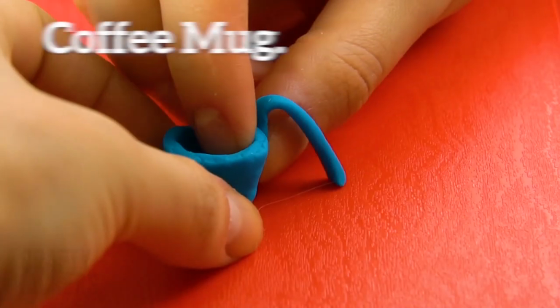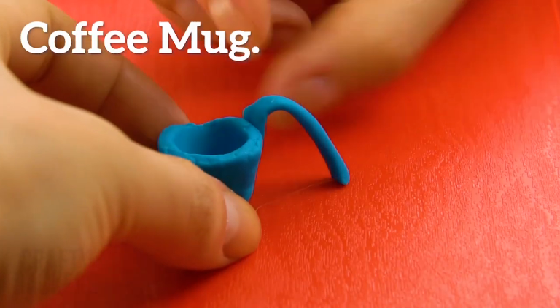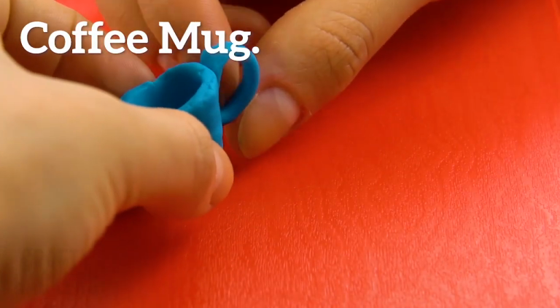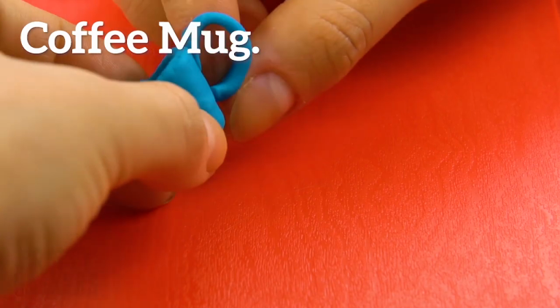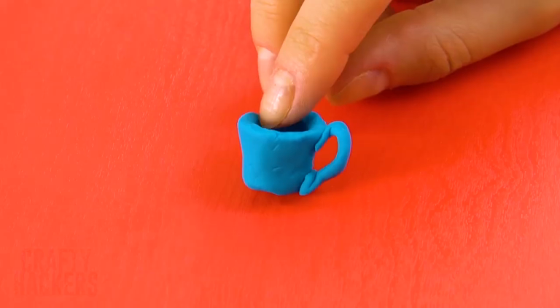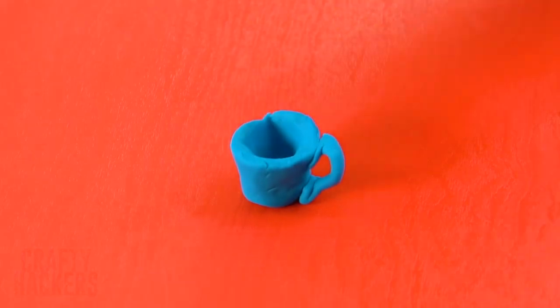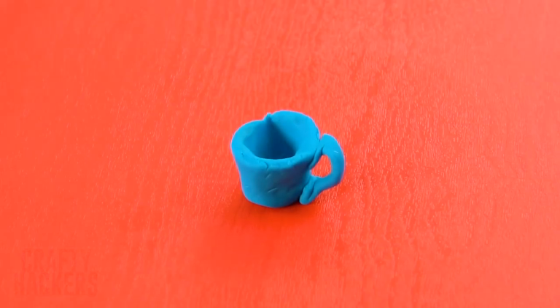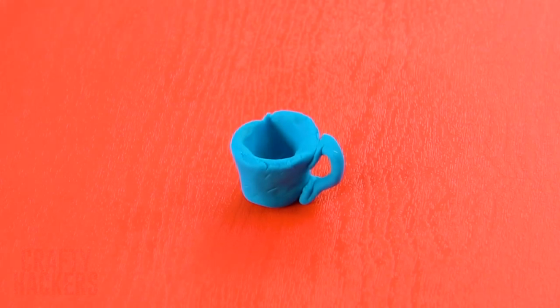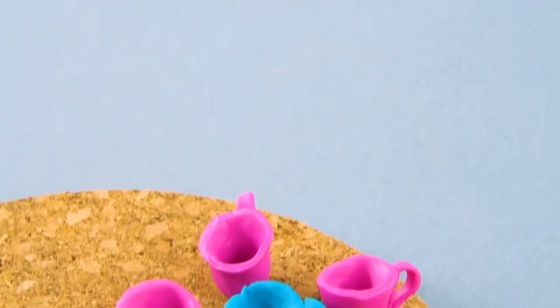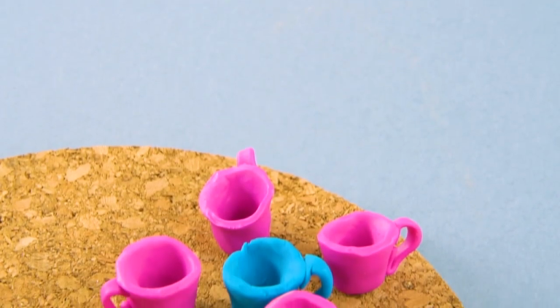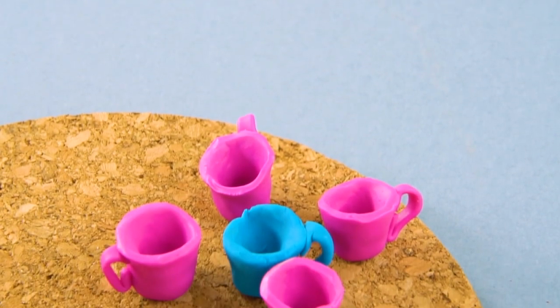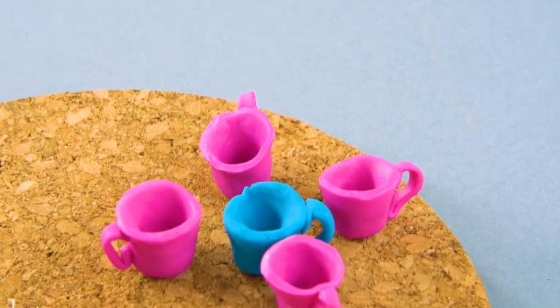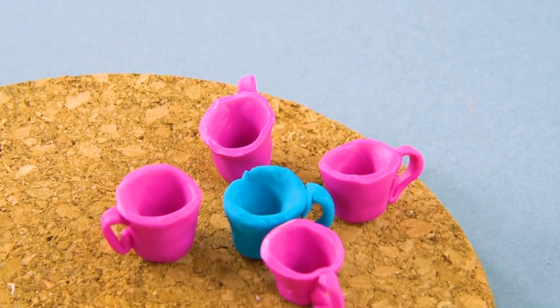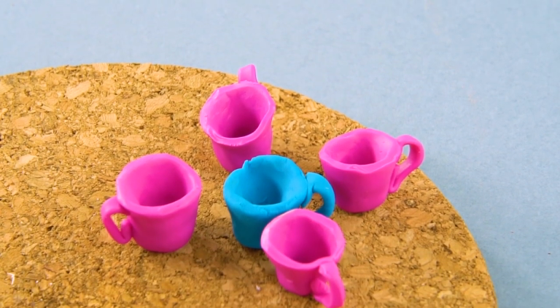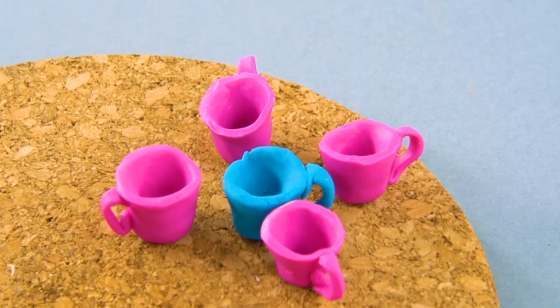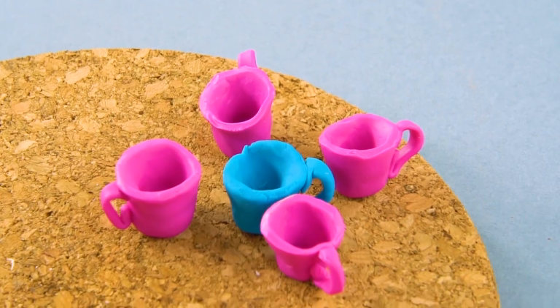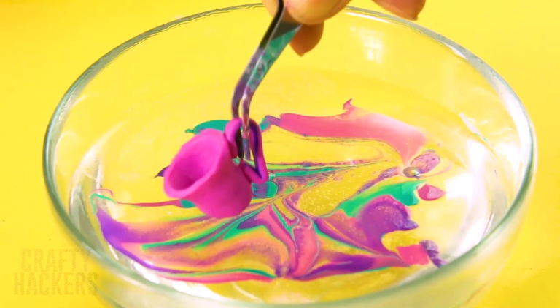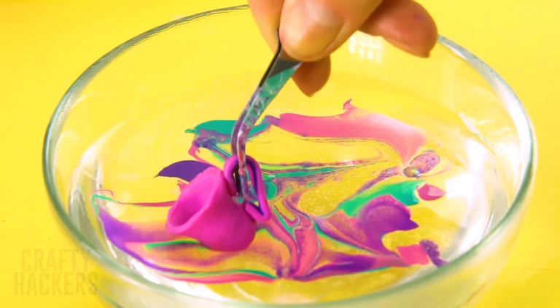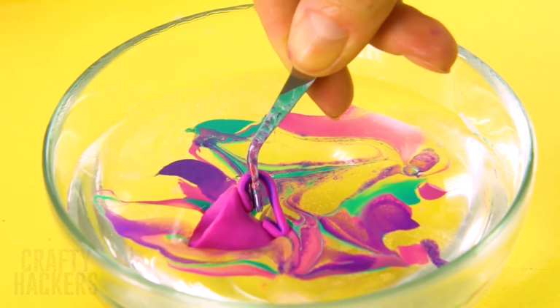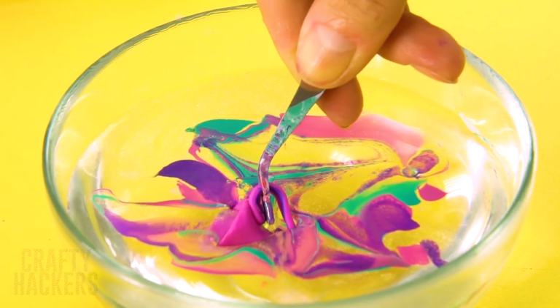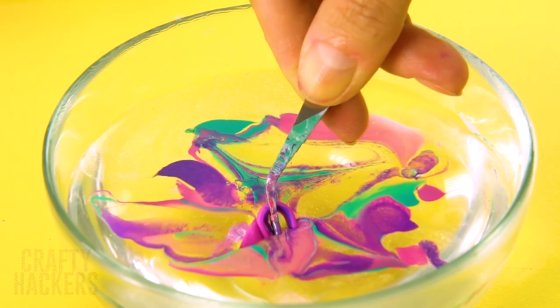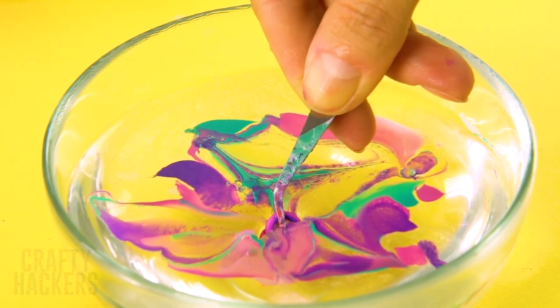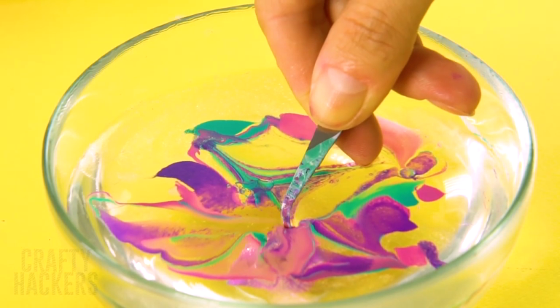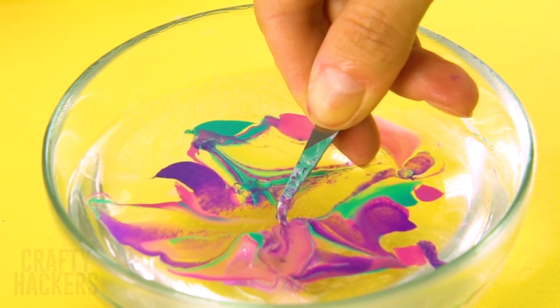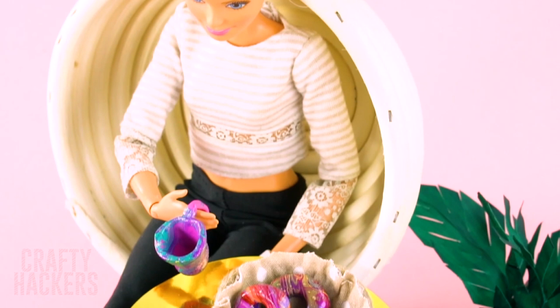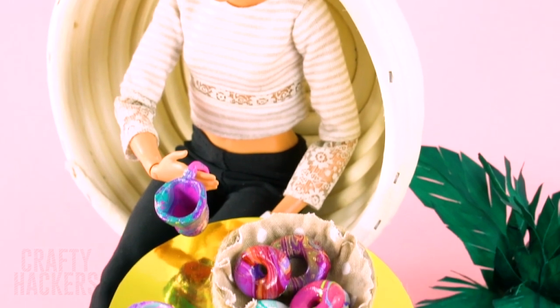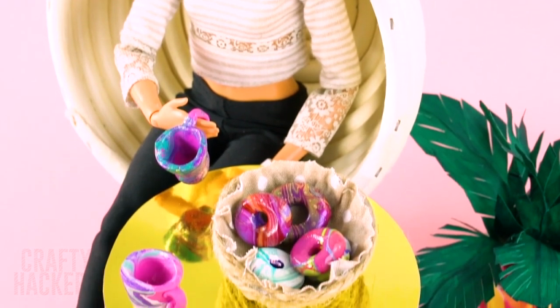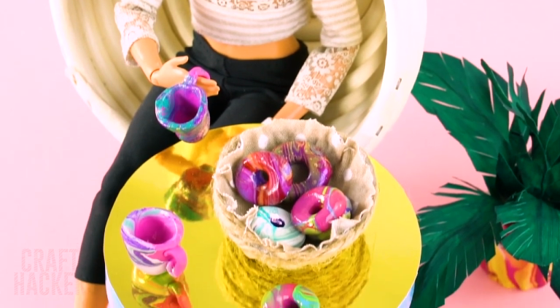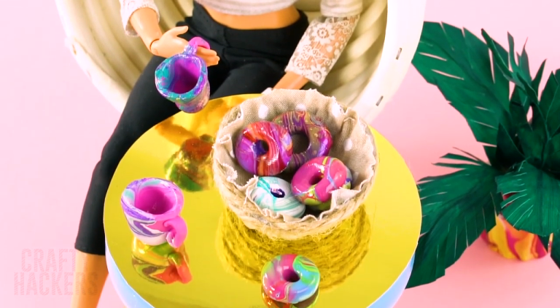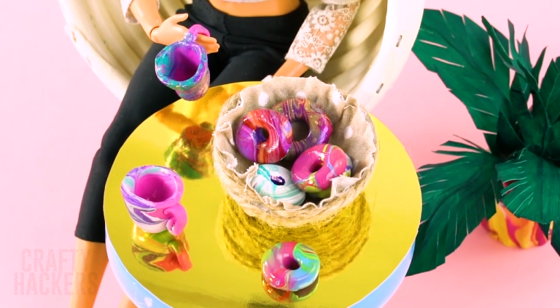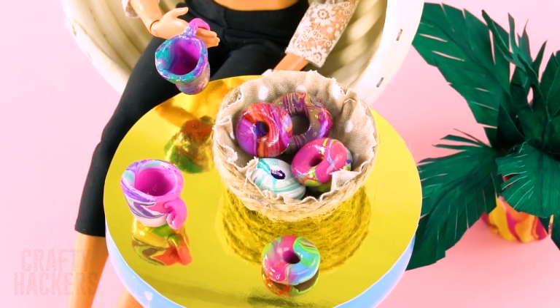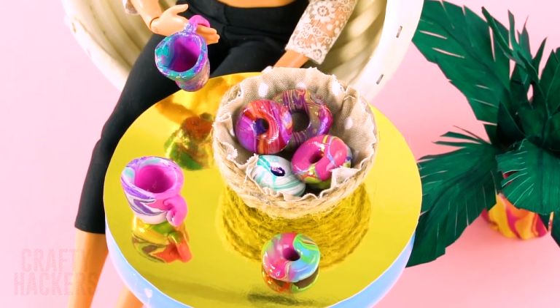Coffee mug: build Barbie a mug out of modeling clay, then hydro dip them and give them to your Barbie. She is loving her hydro dip mugs and bagels — snack time never tasted so good!